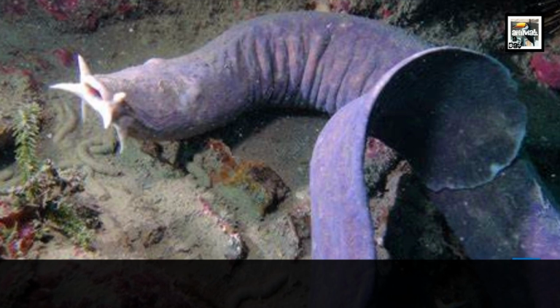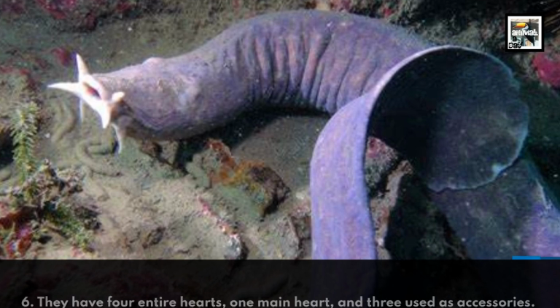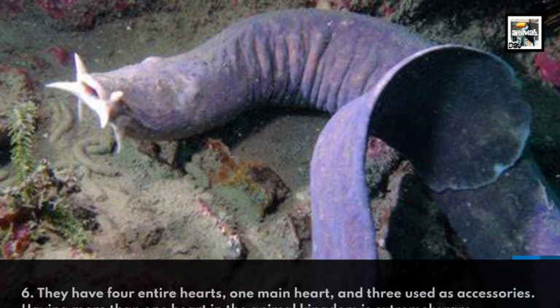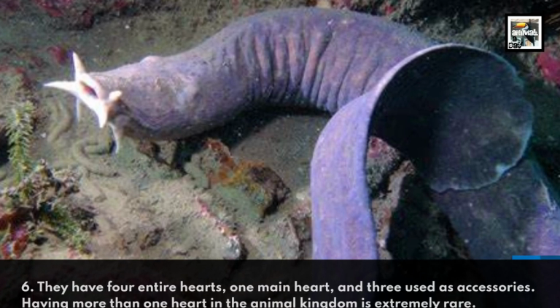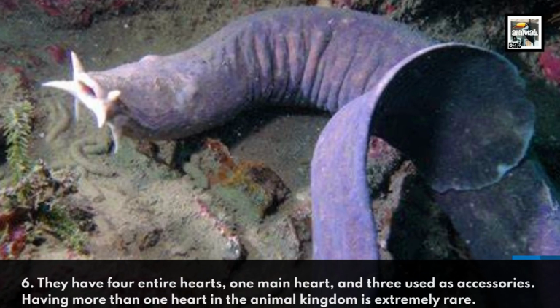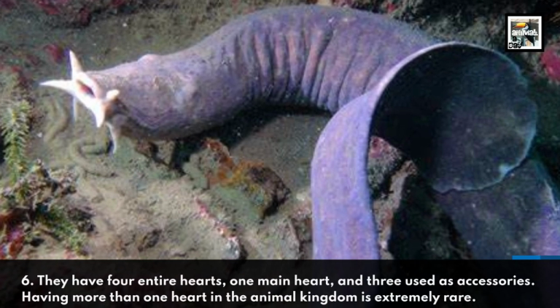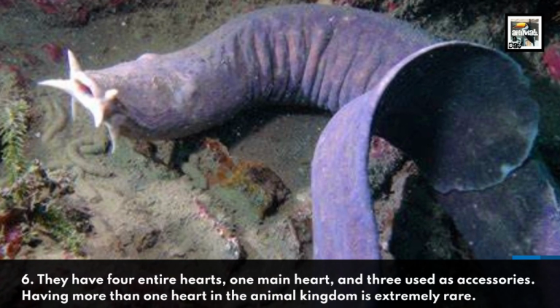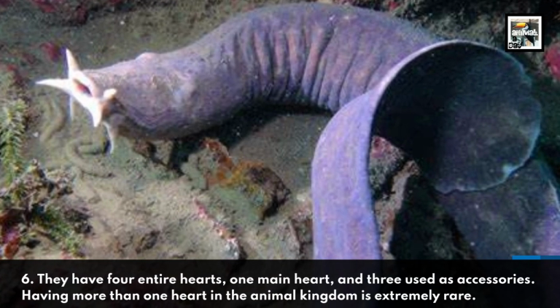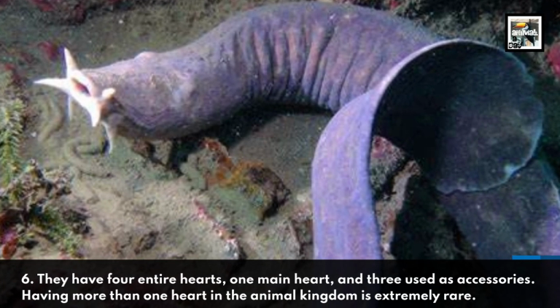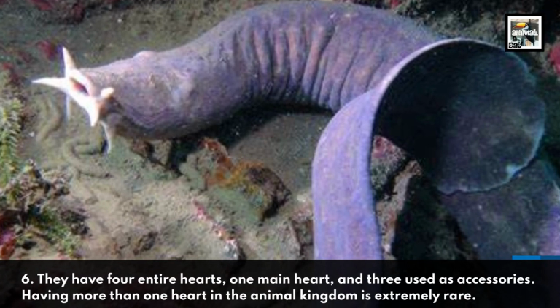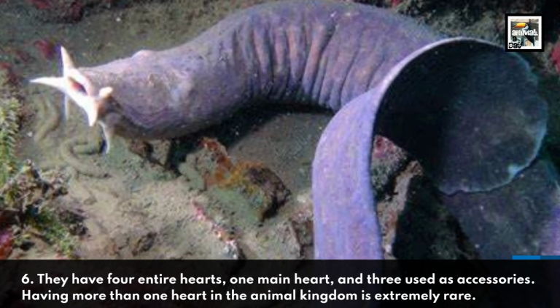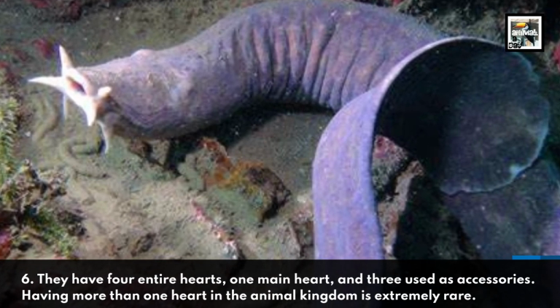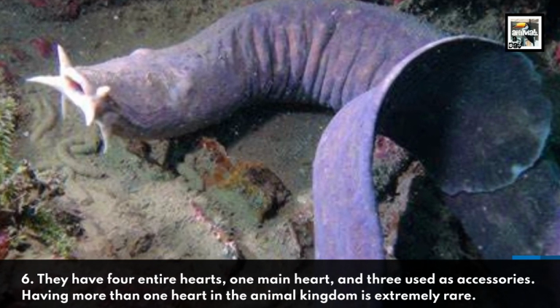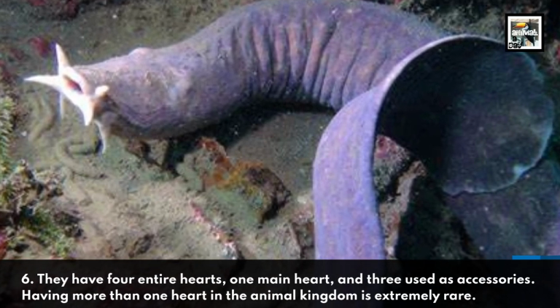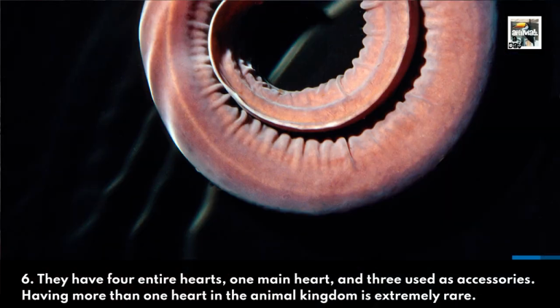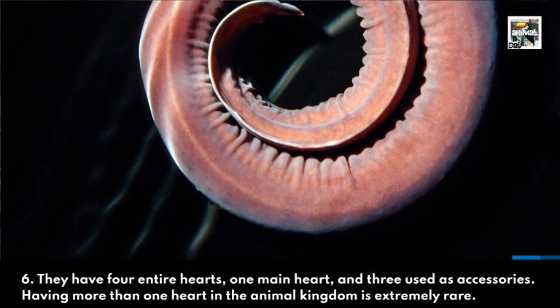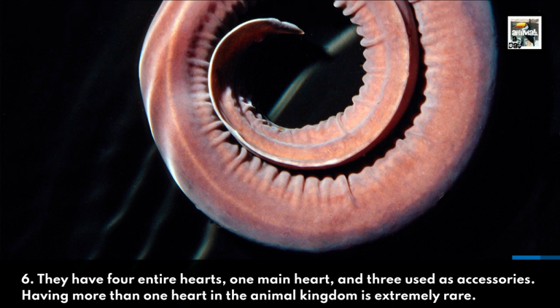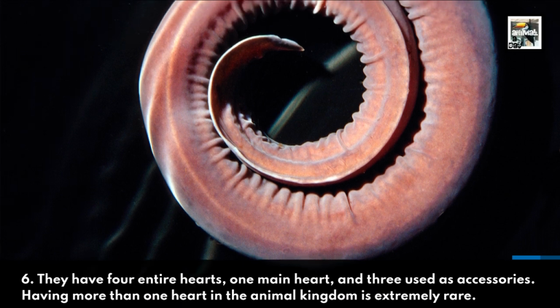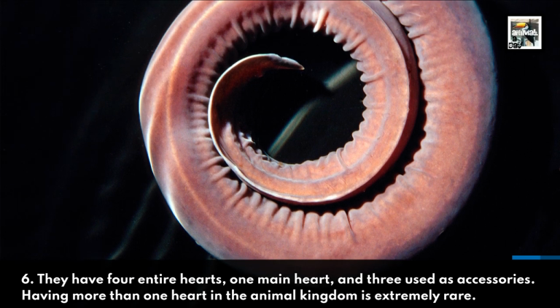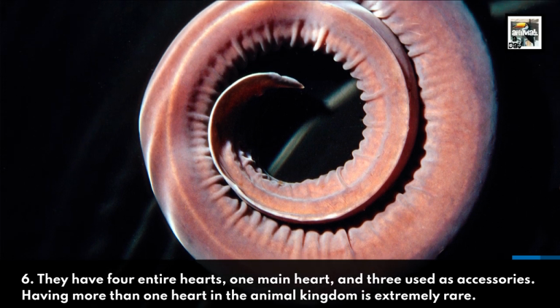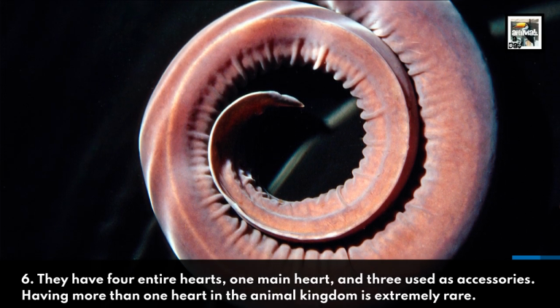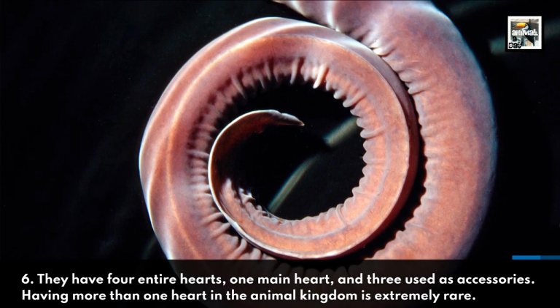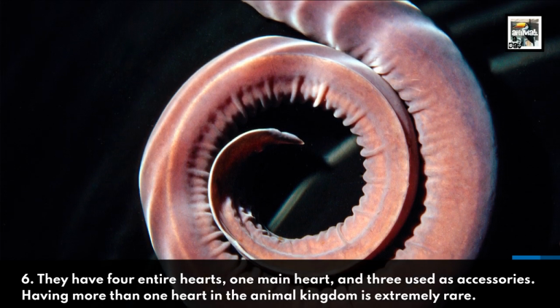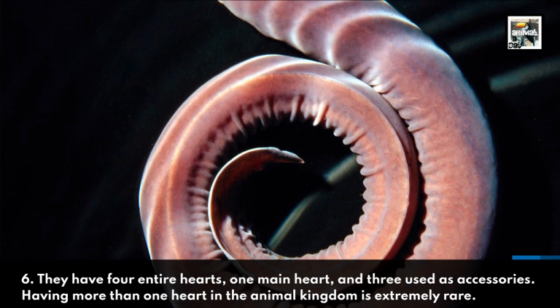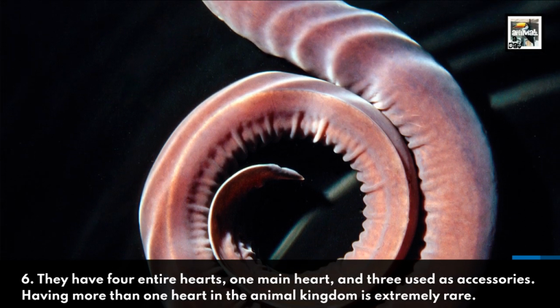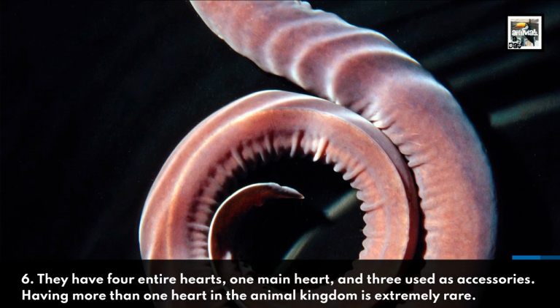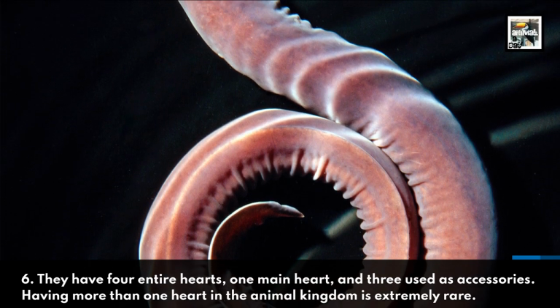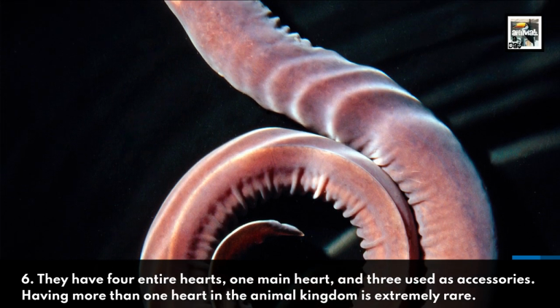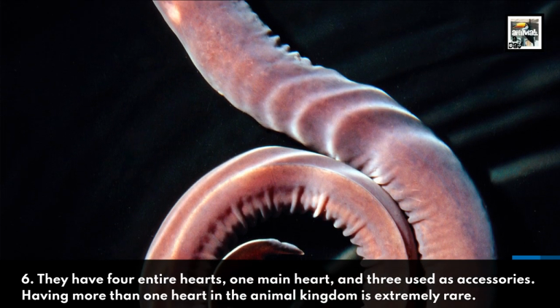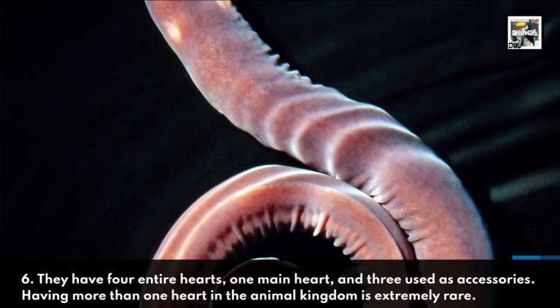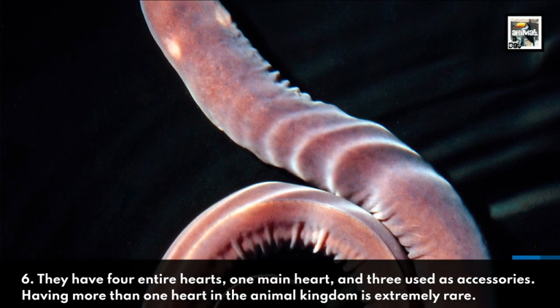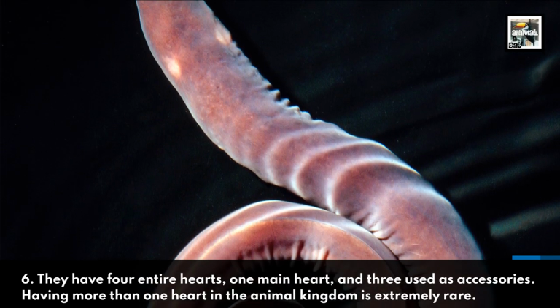6. They have 4 entire hearts: 1 main heart and 3 used as accessories. Having more than one heart in the animal kingdom is extremely rare.